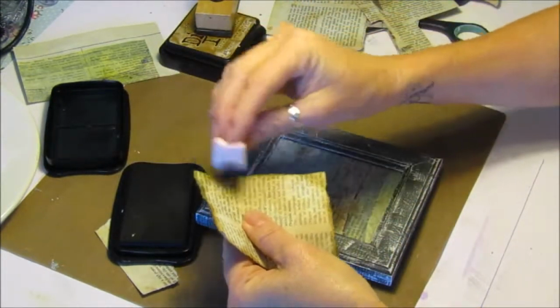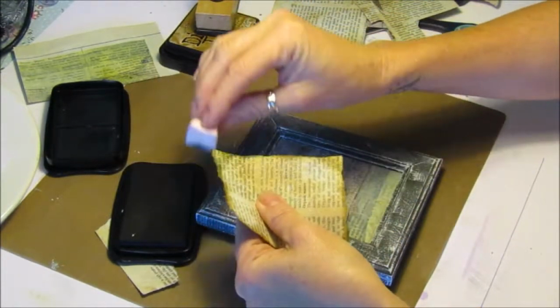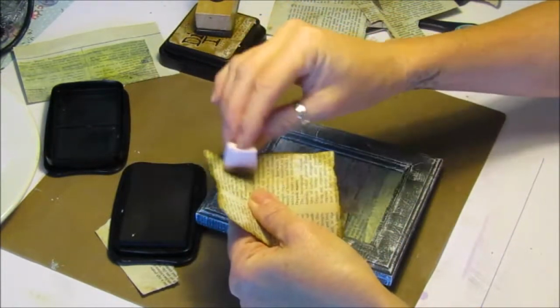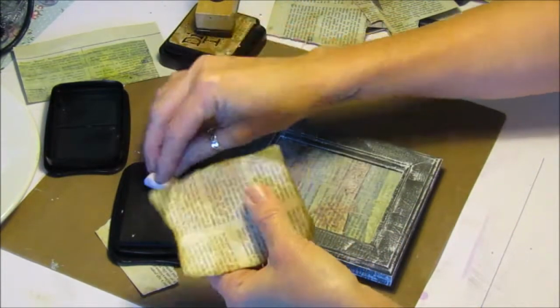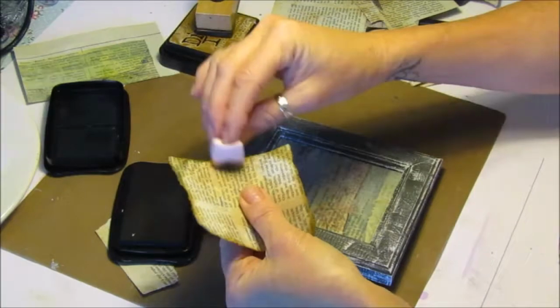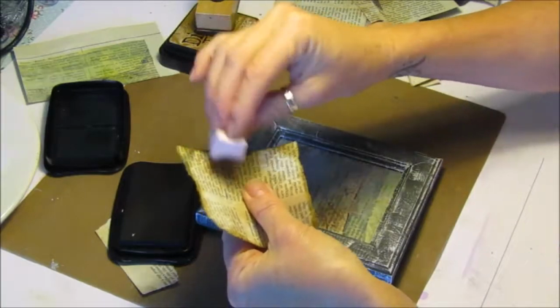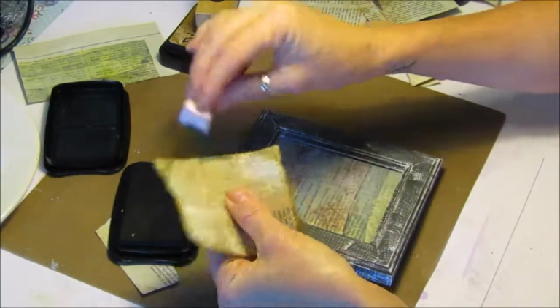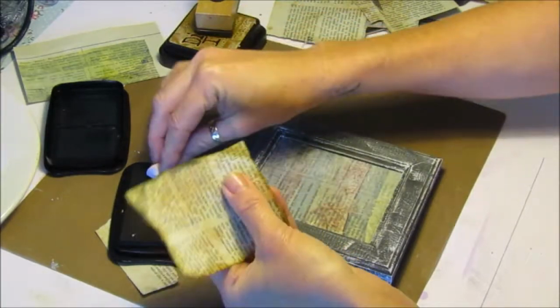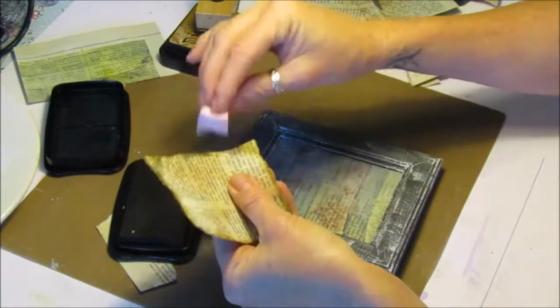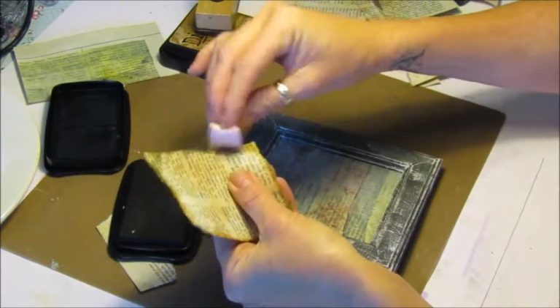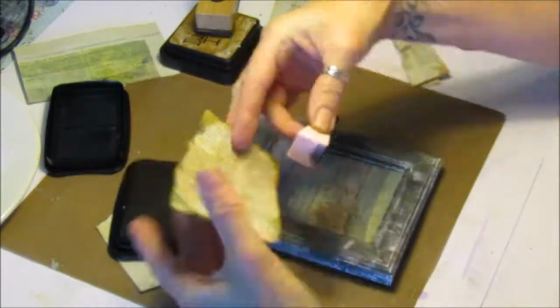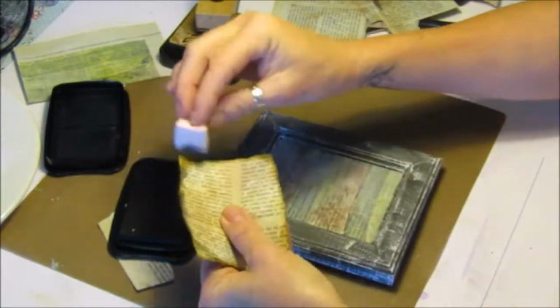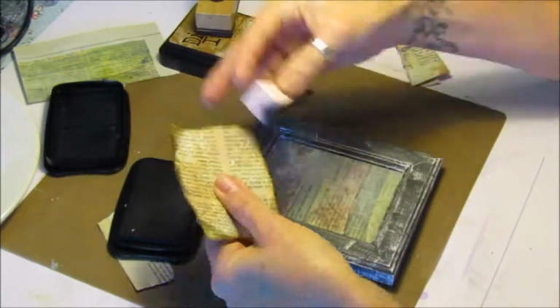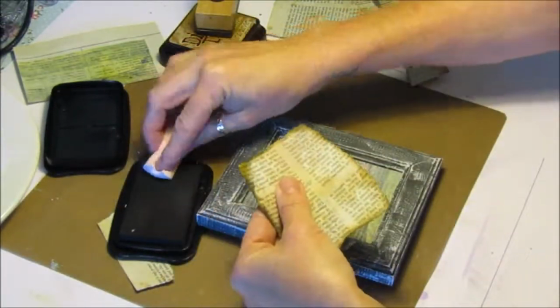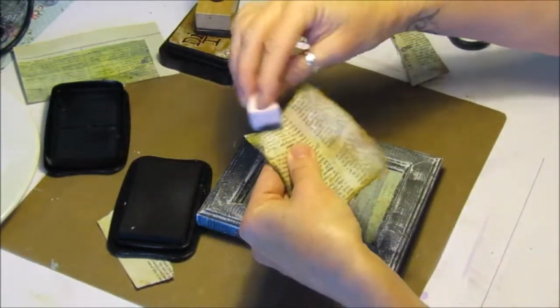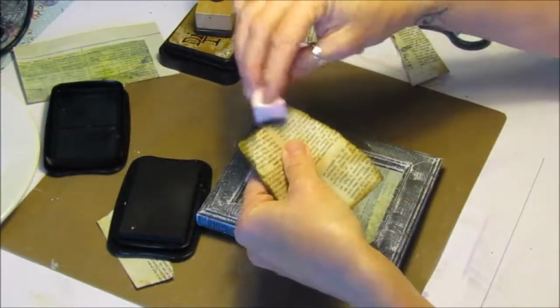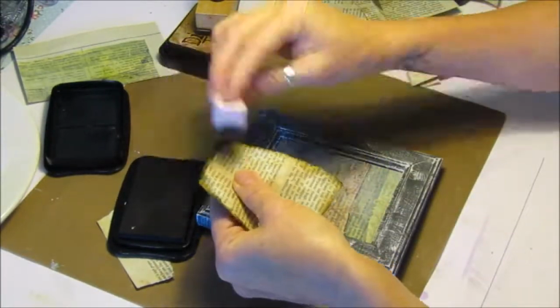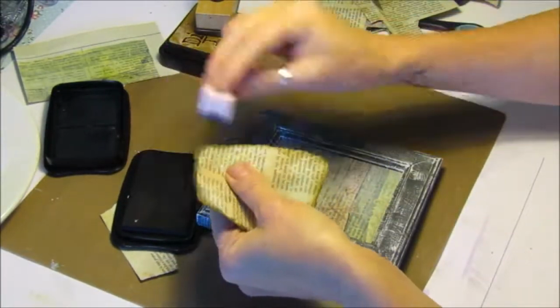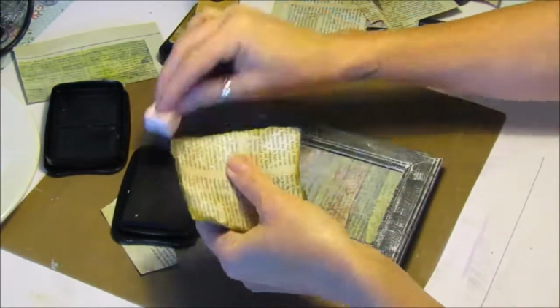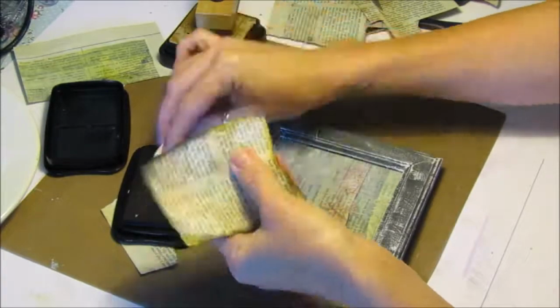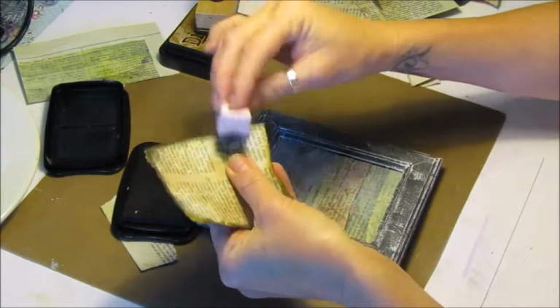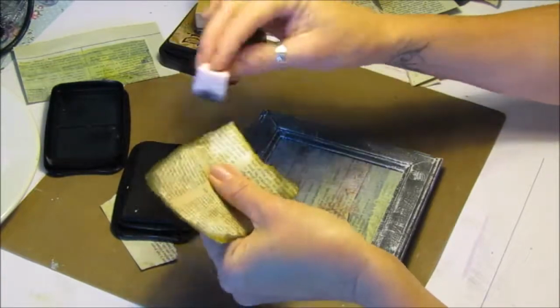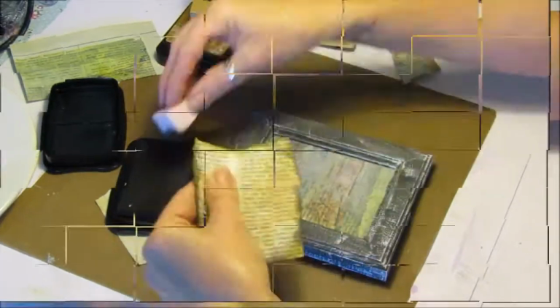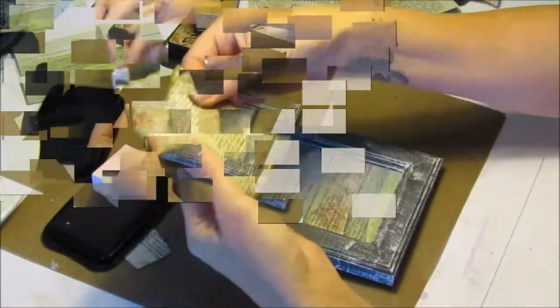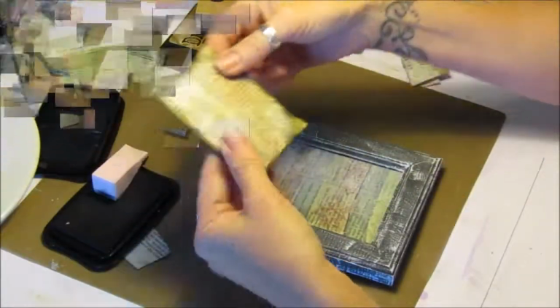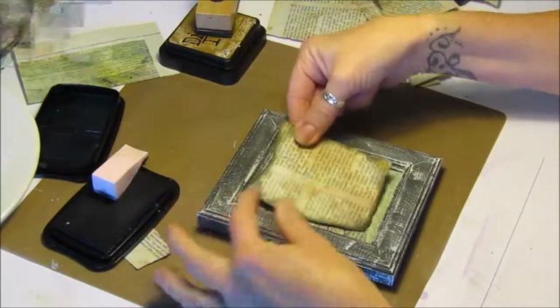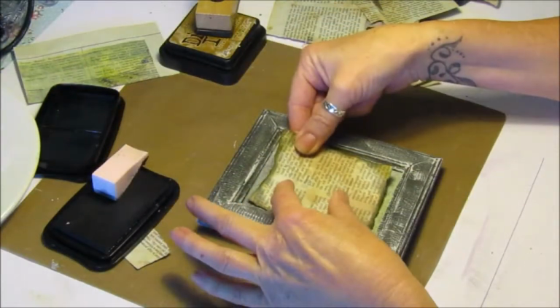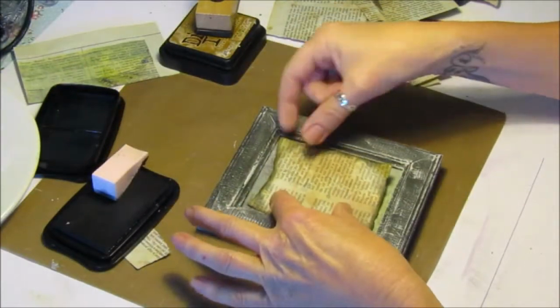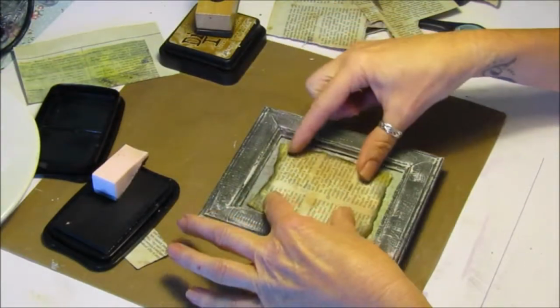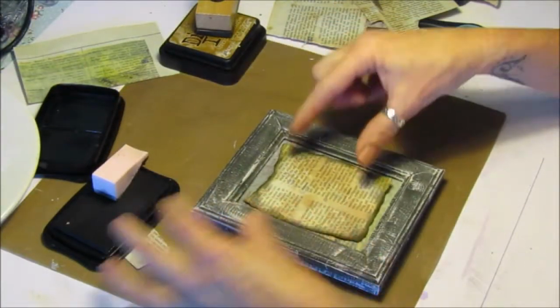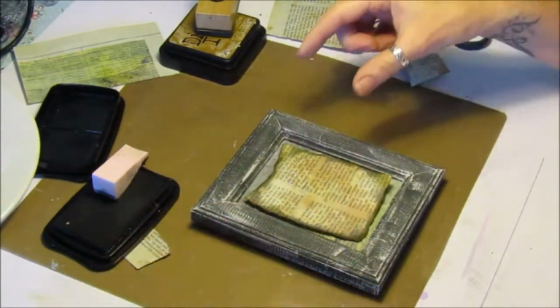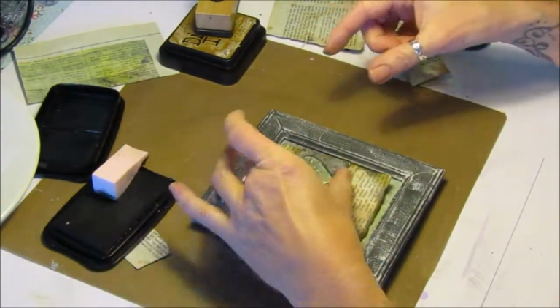A bit of black is better. So that can go up in there like that.